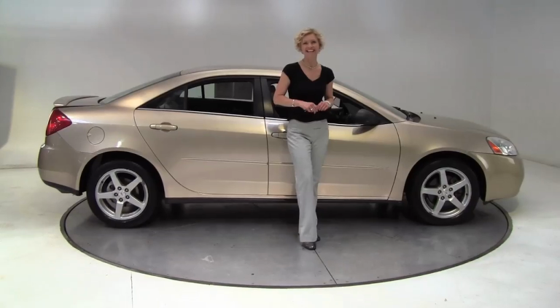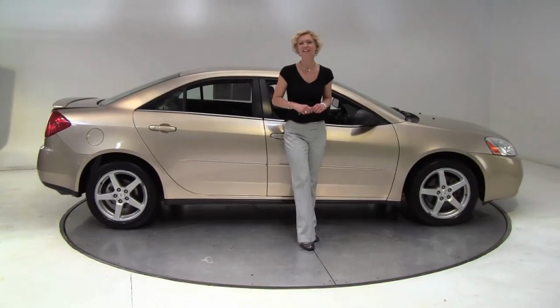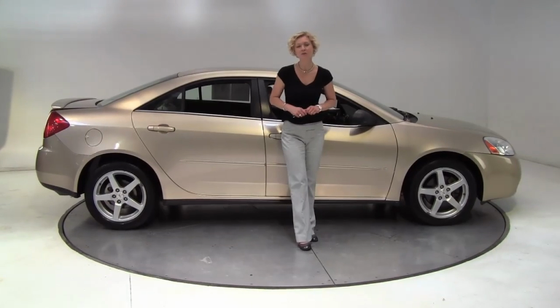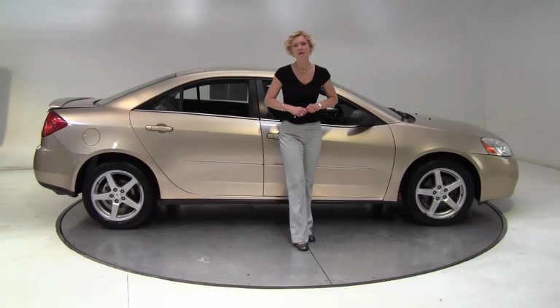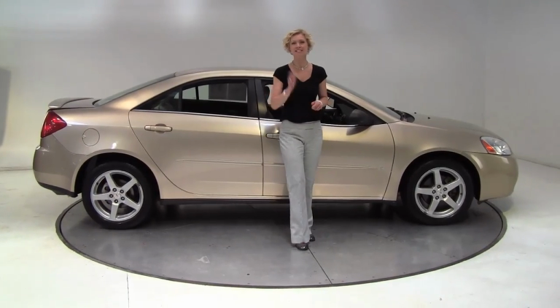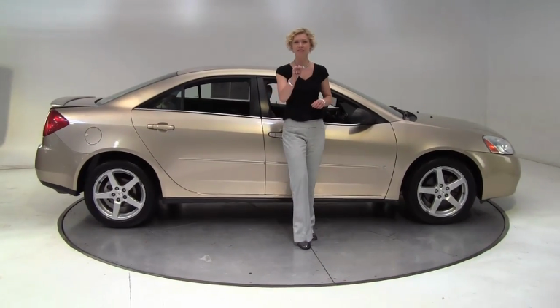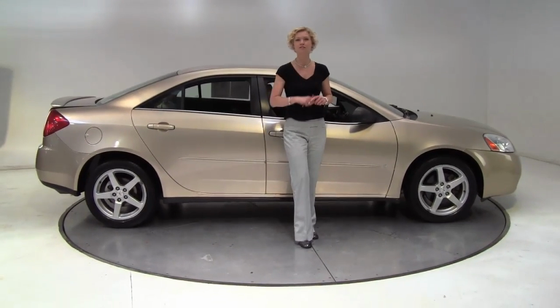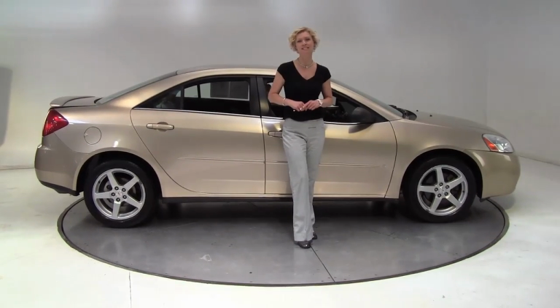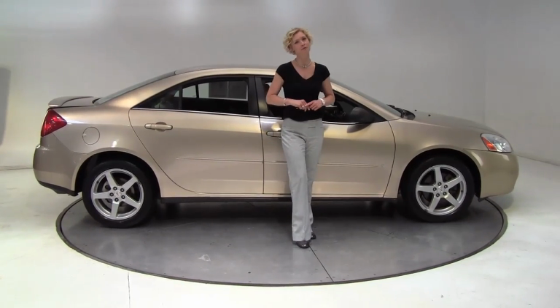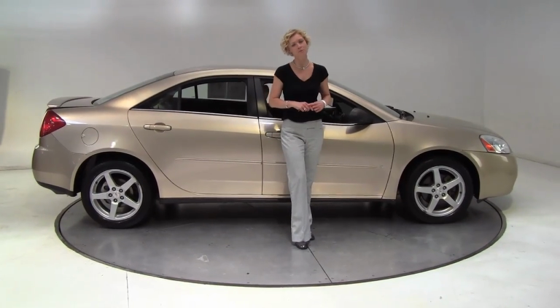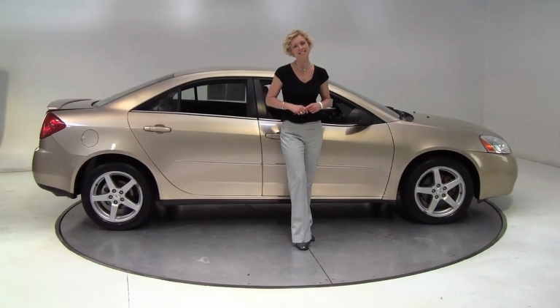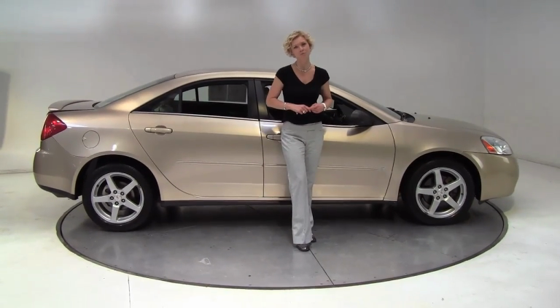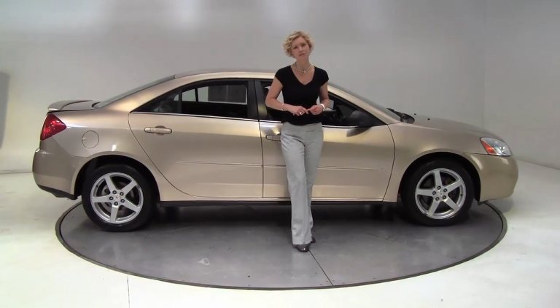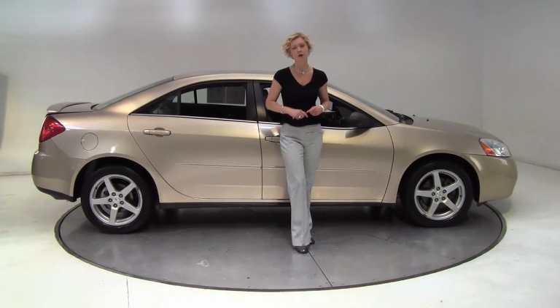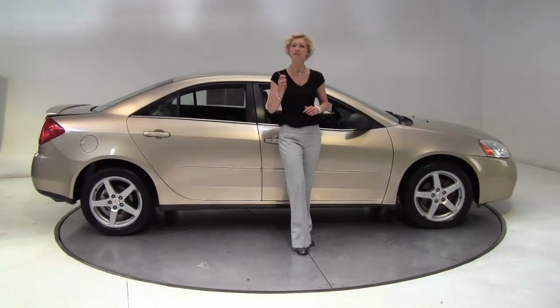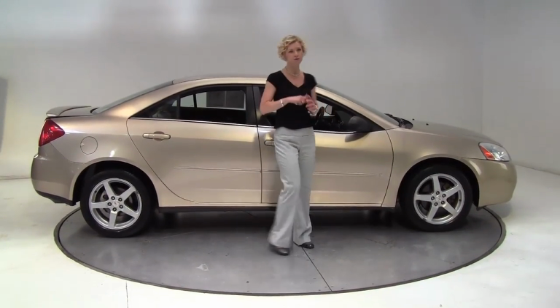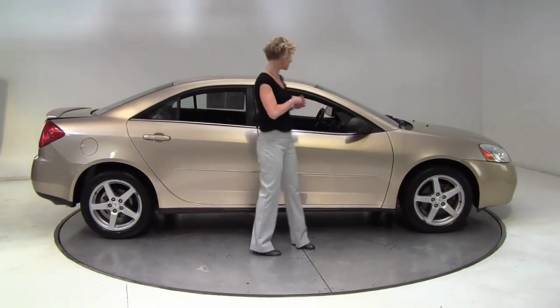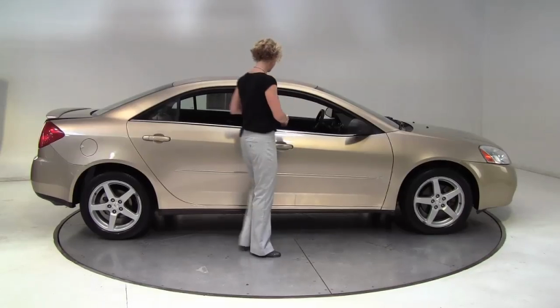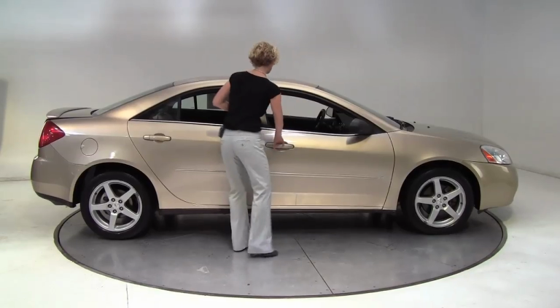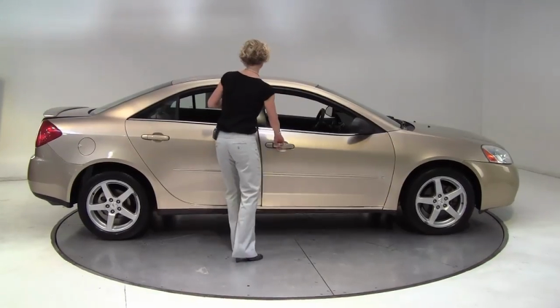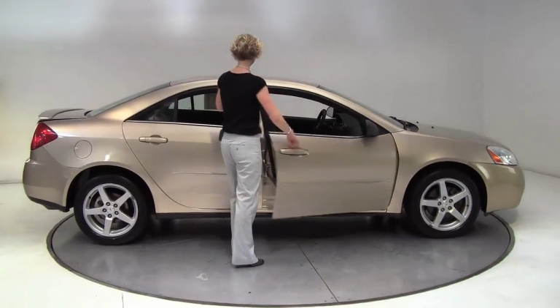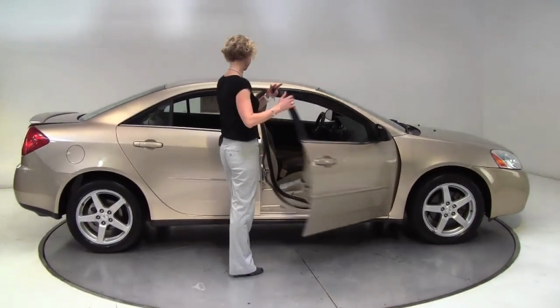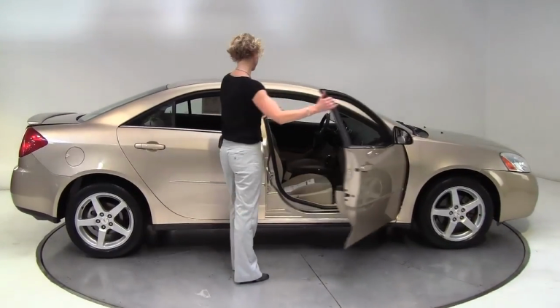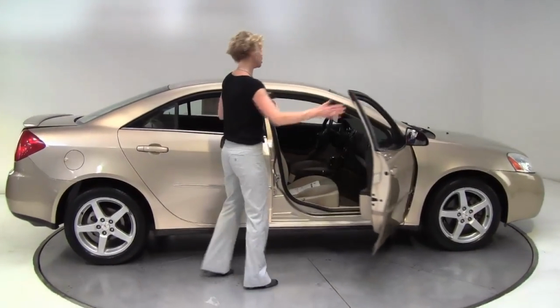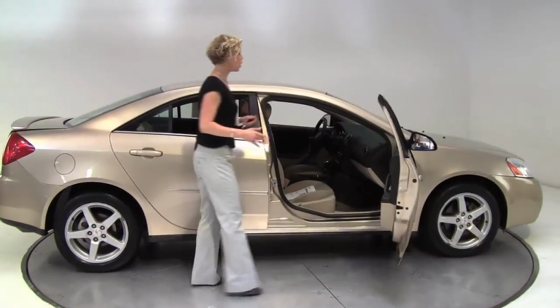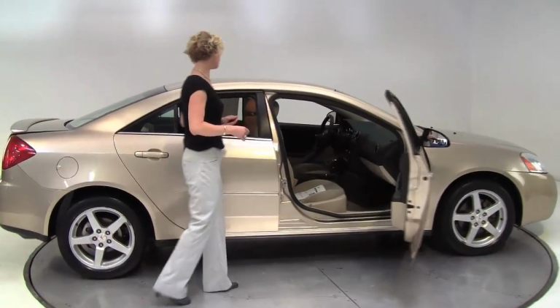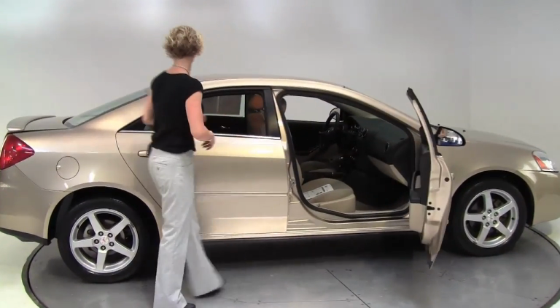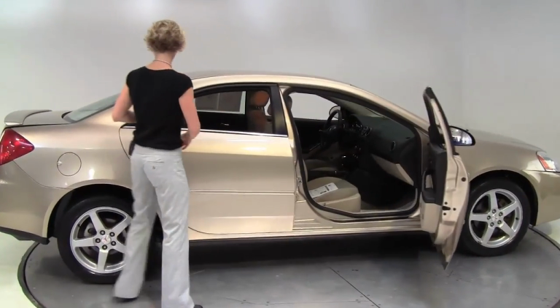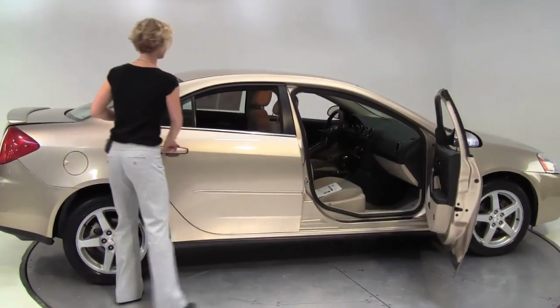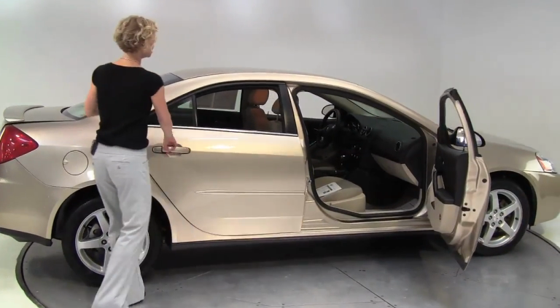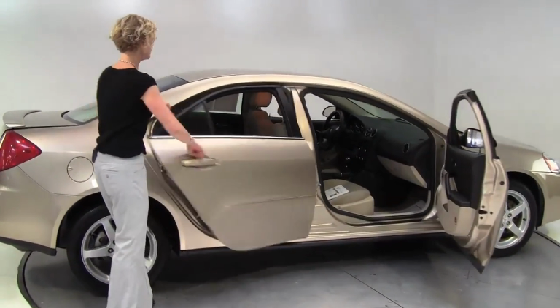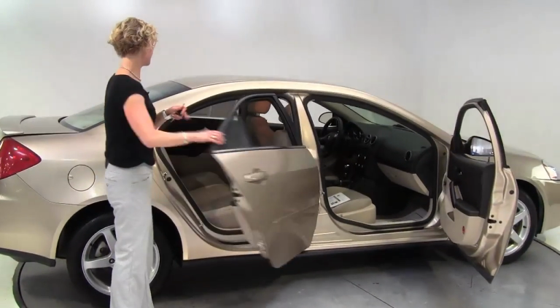Hello there wise buyers. This is Erin coming to you once again from Feldman Nissan, Bloomington, Minnesota with a 2007 Pontiac G6. Gold with the blonde cloth interior.